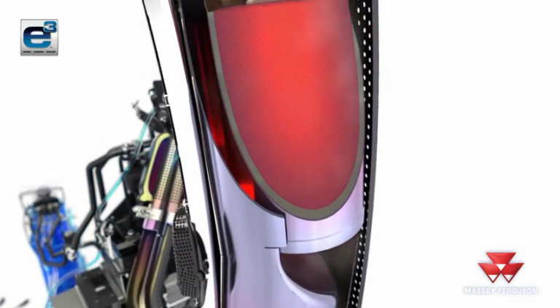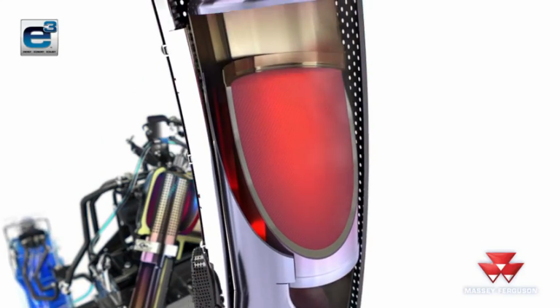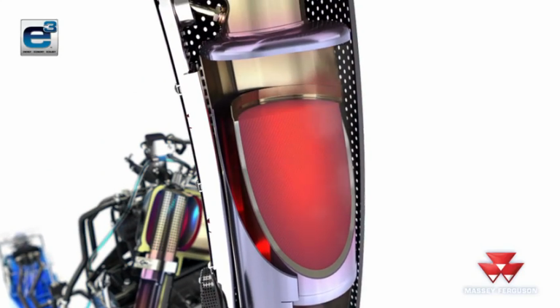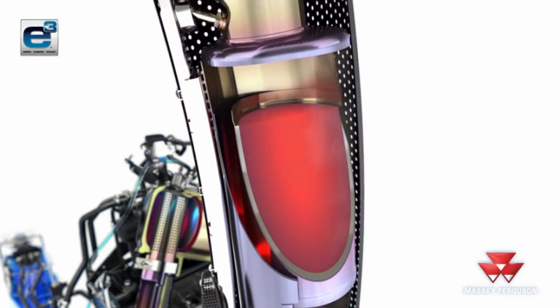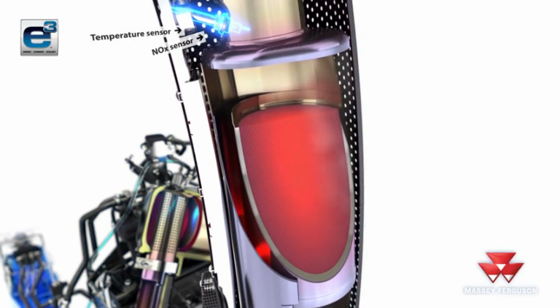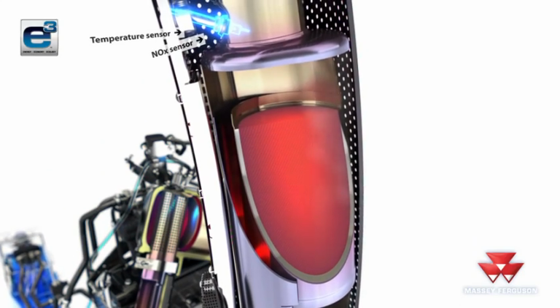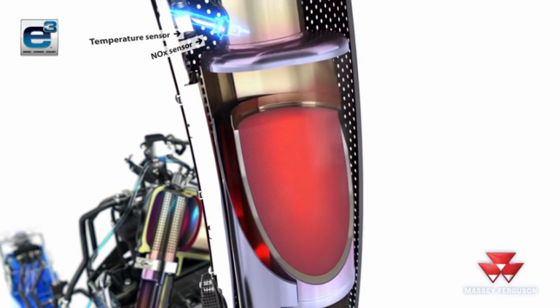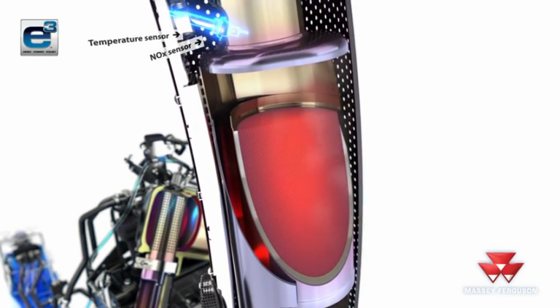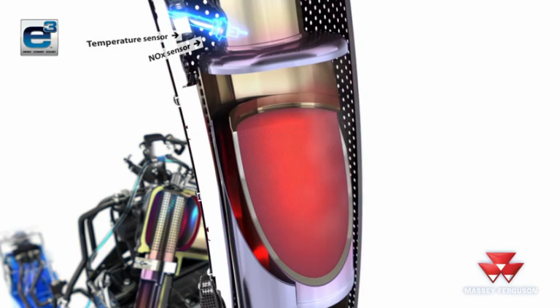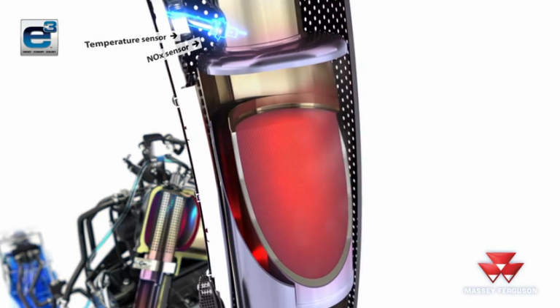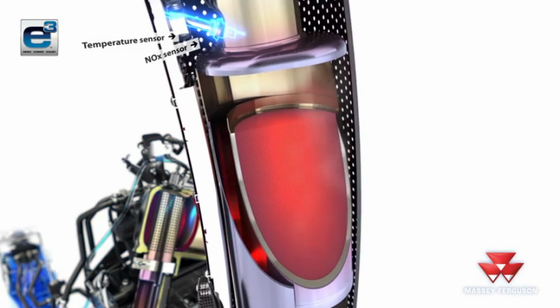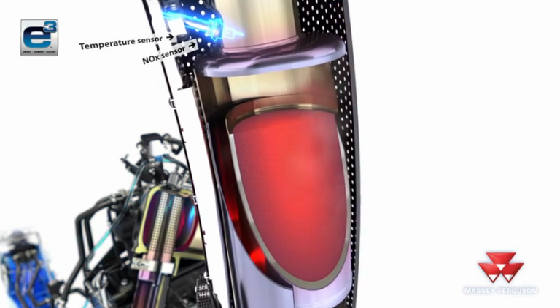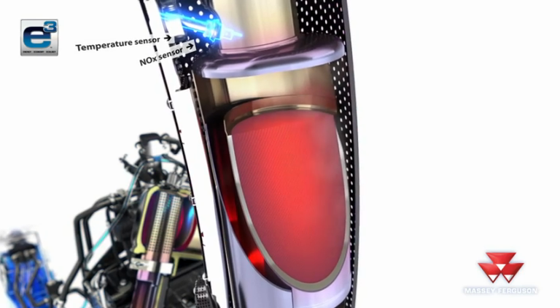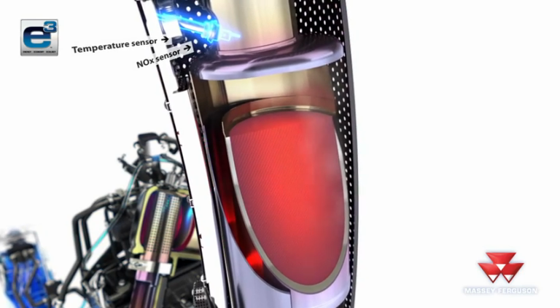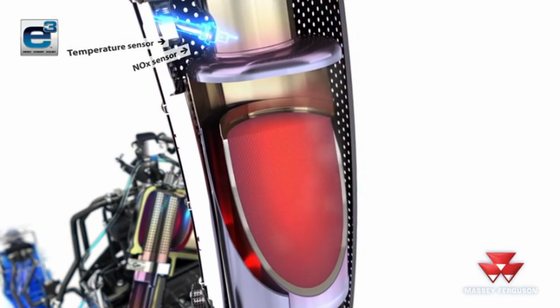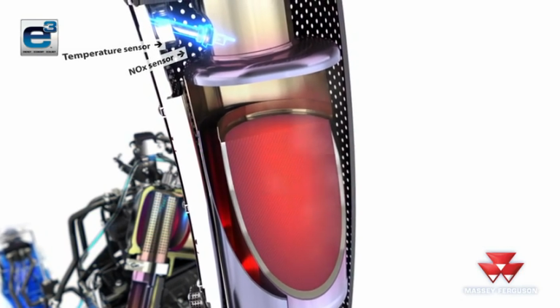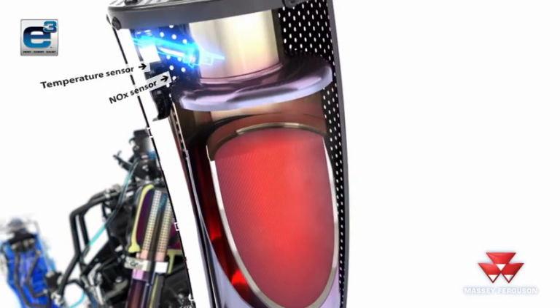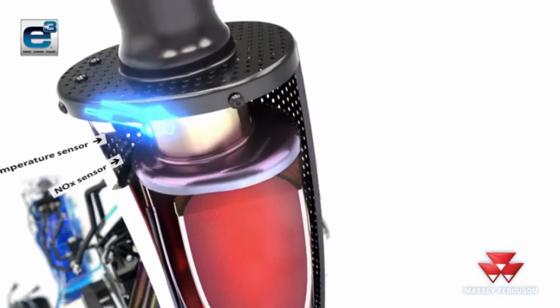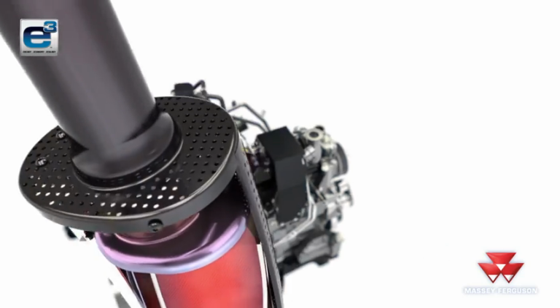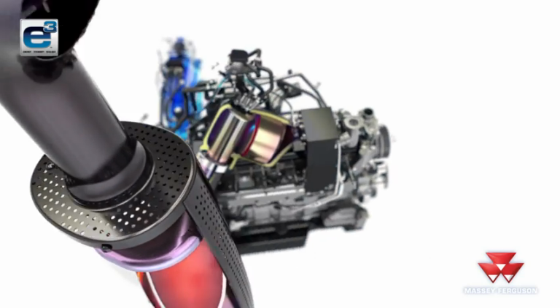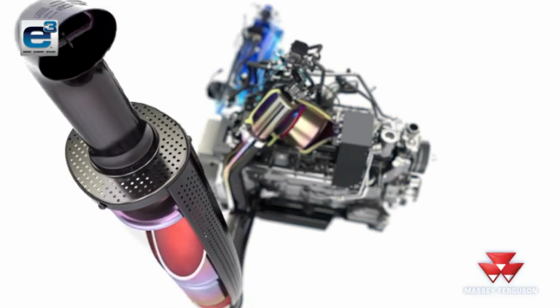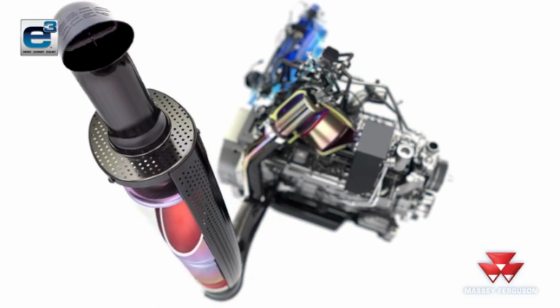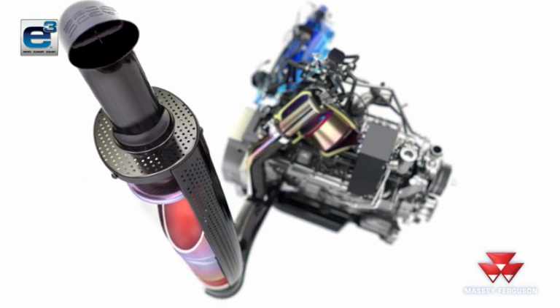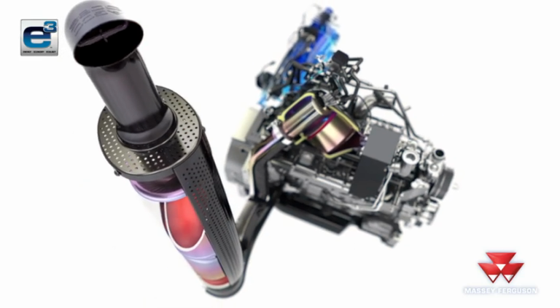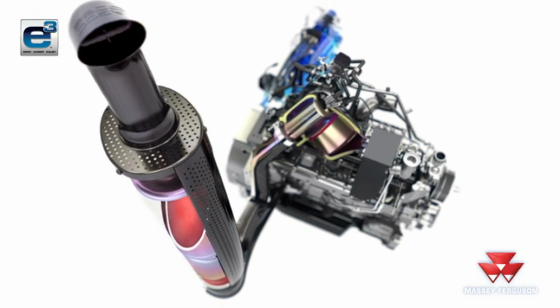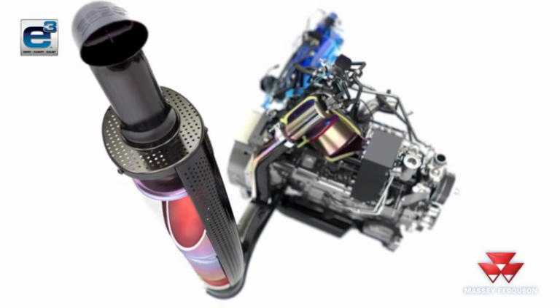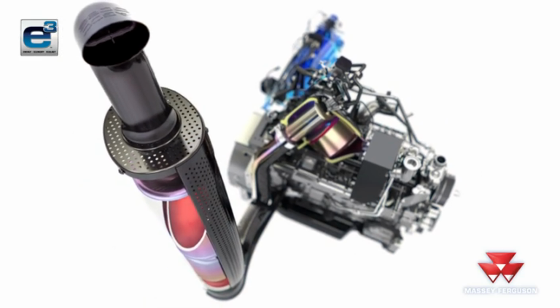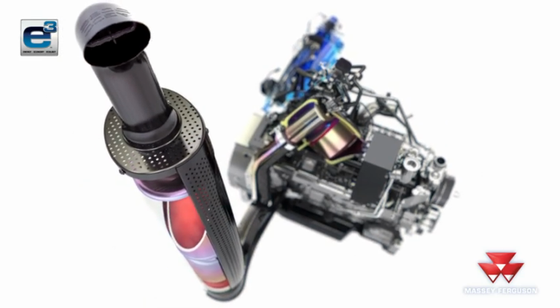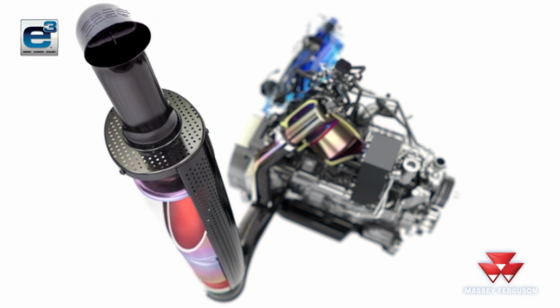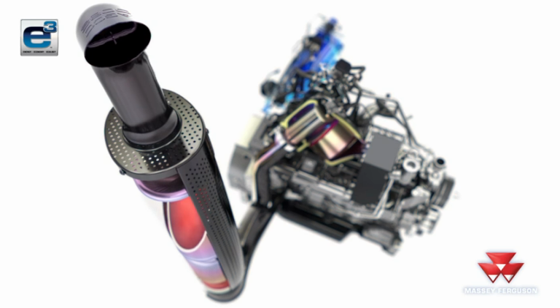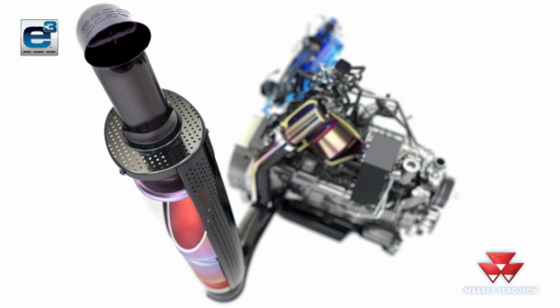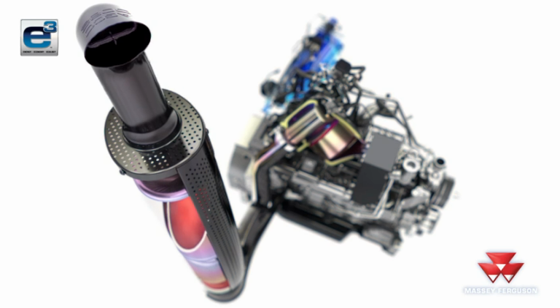A temperature and NOx sensor at the end of the exhaust system monitors the exhaust gases after passing through the catalysts to ensure that the AdBlue injection rate is optimised at all times.